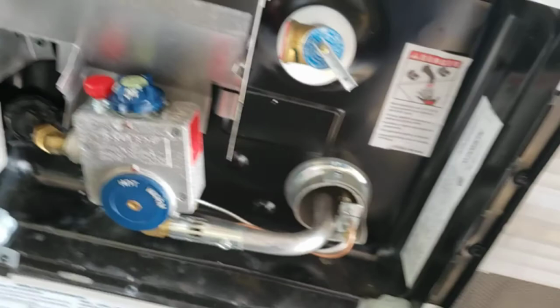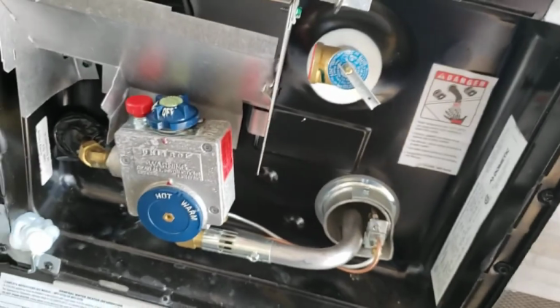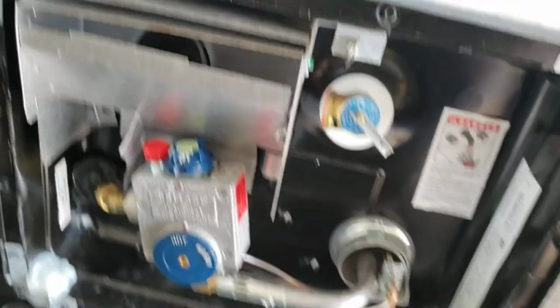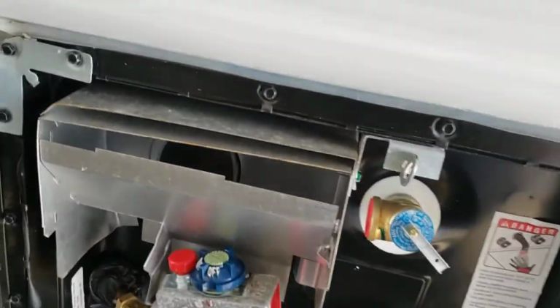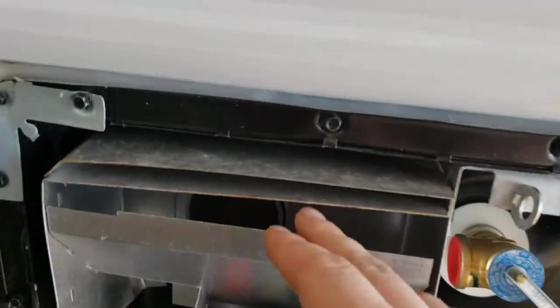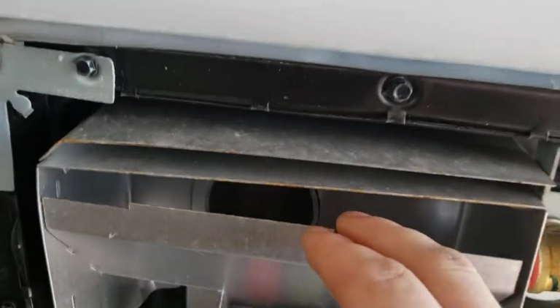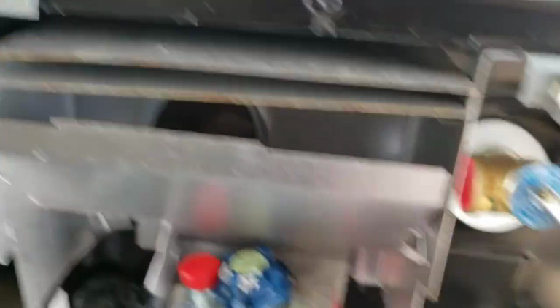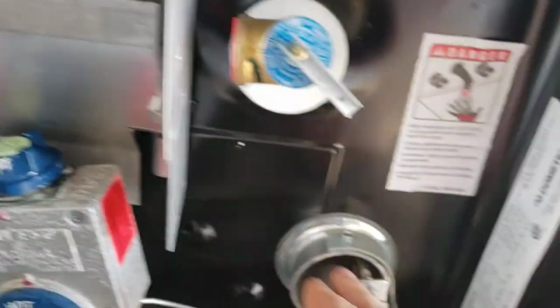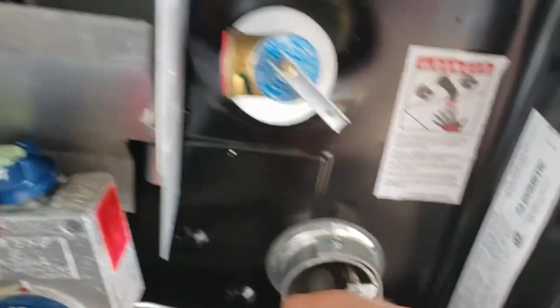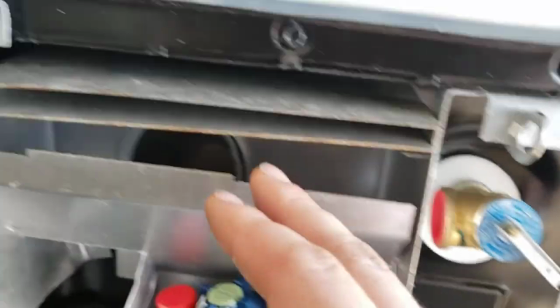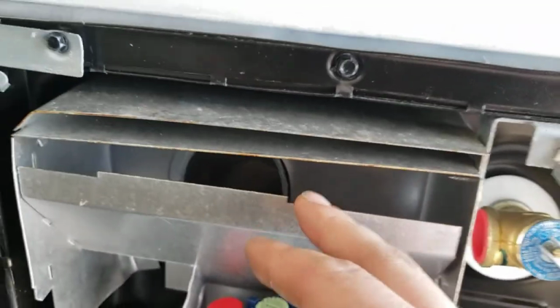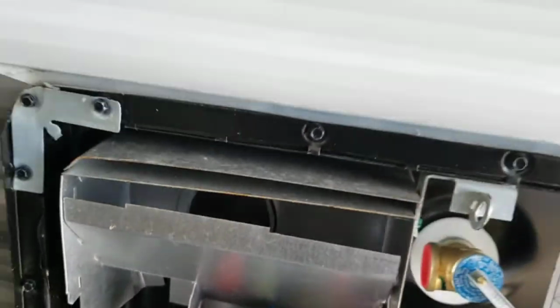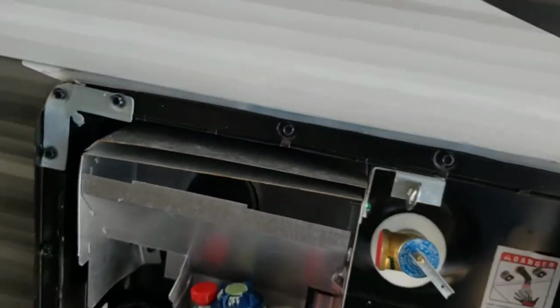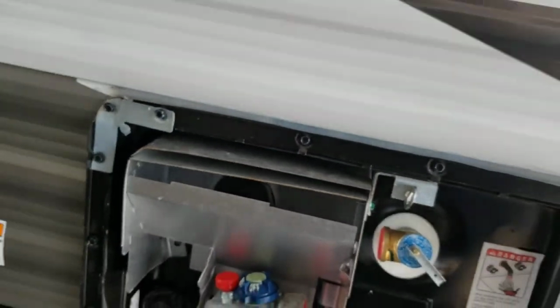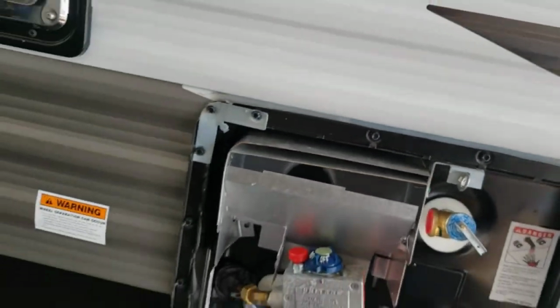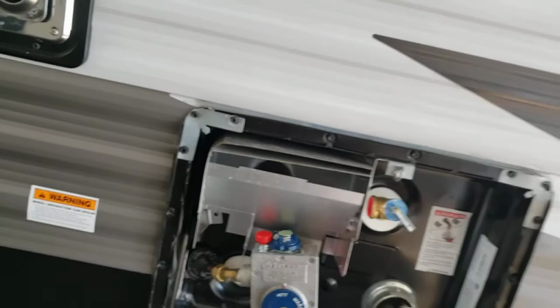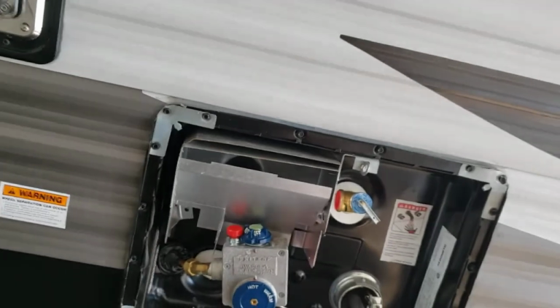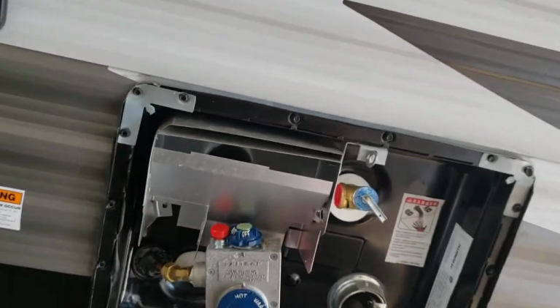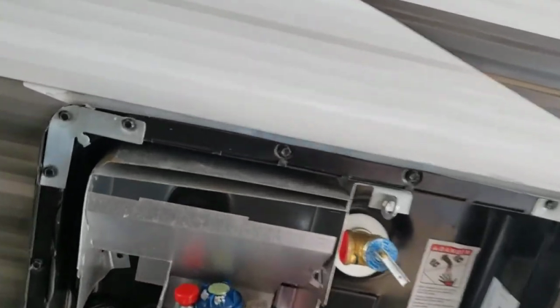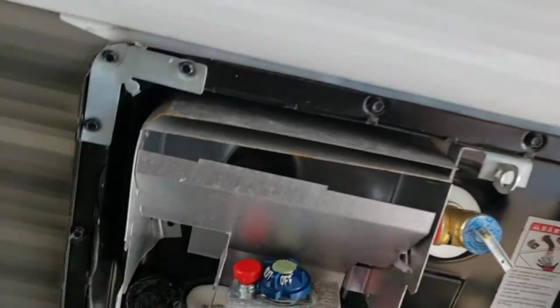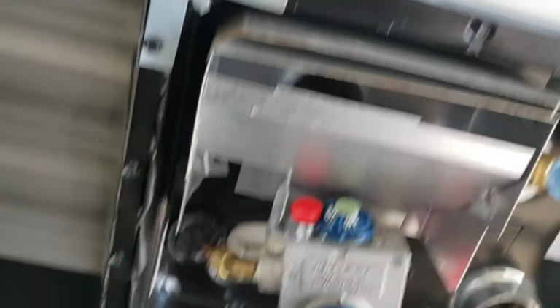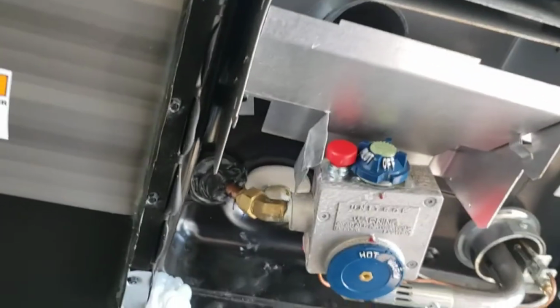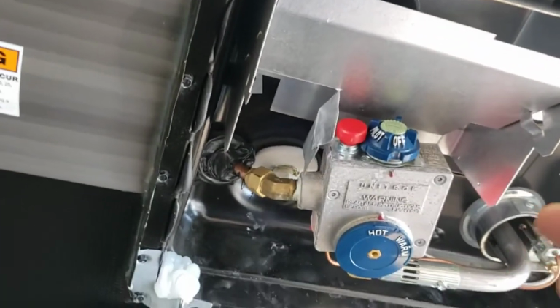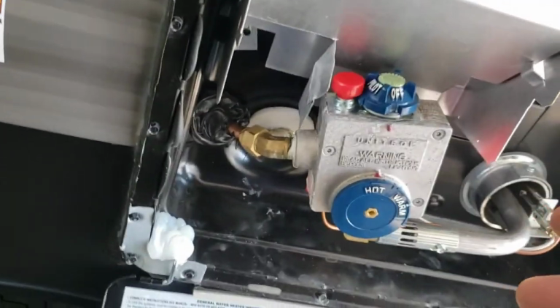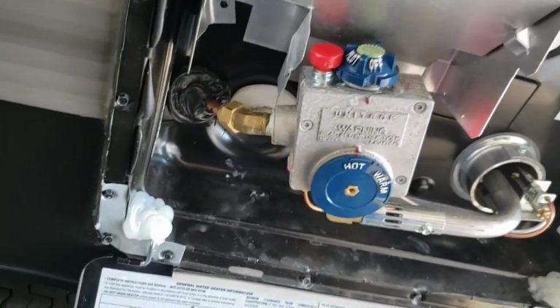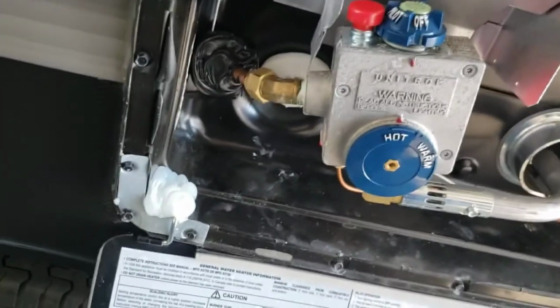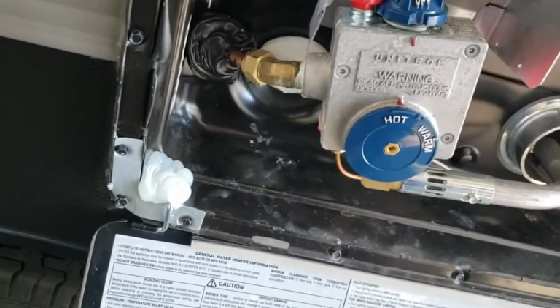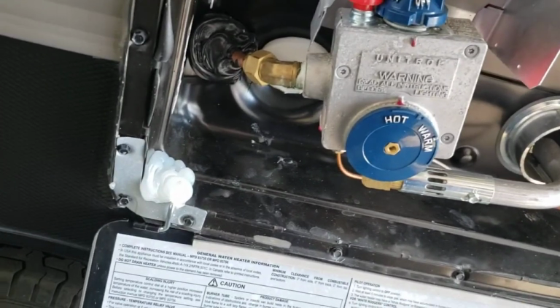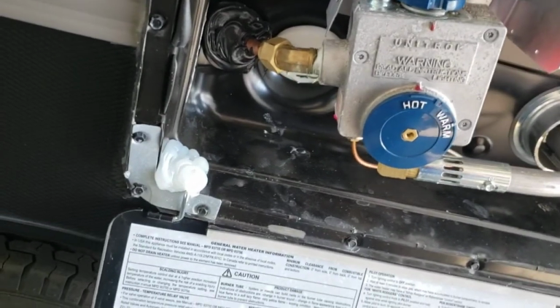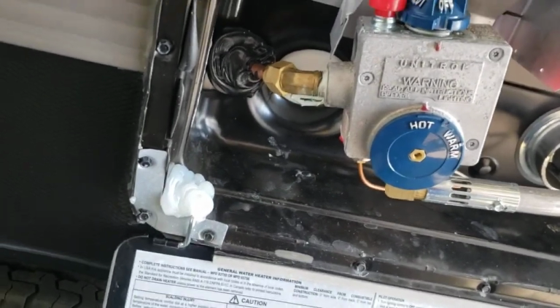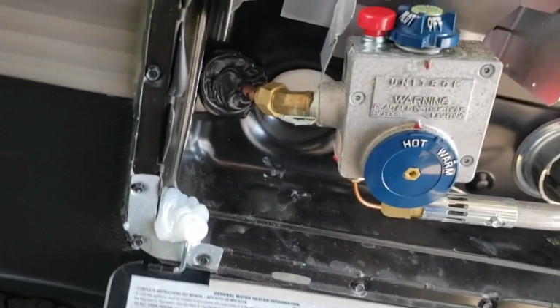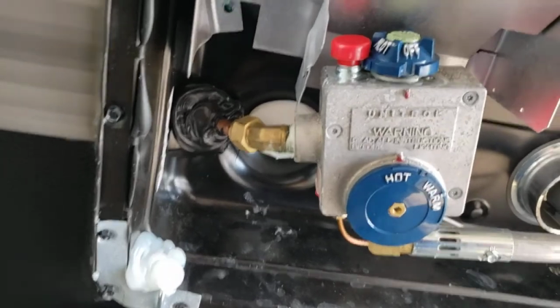Definitely recommend making sure it's clean back here and in these vents quite often. Also recommend draining it after every trip because you don't want water sitting in there — just like your fresh tank, it'll get stagnant.